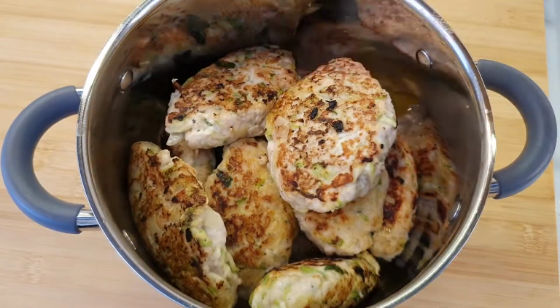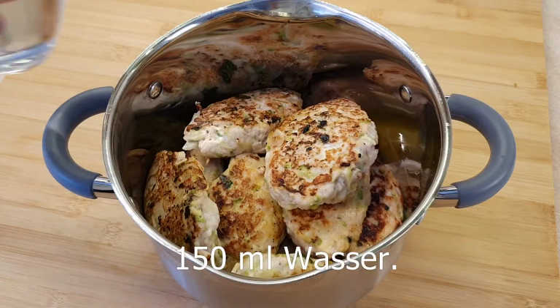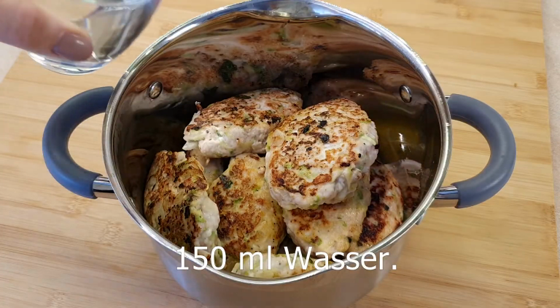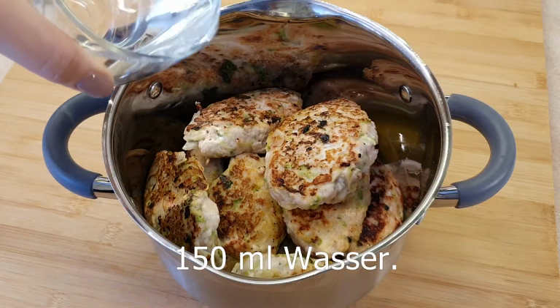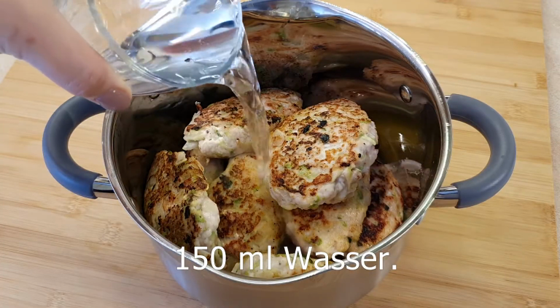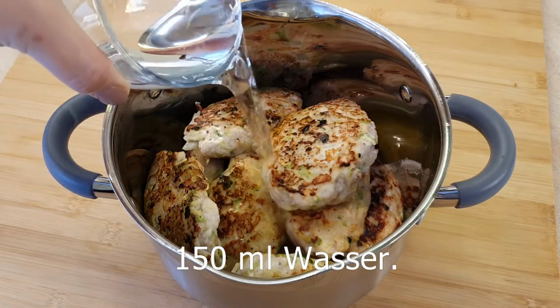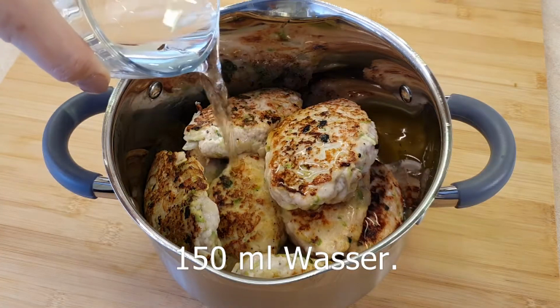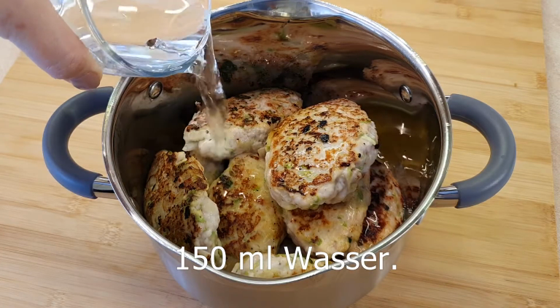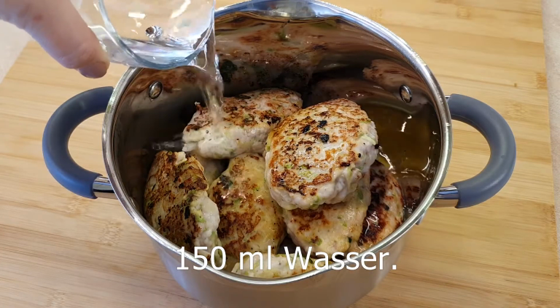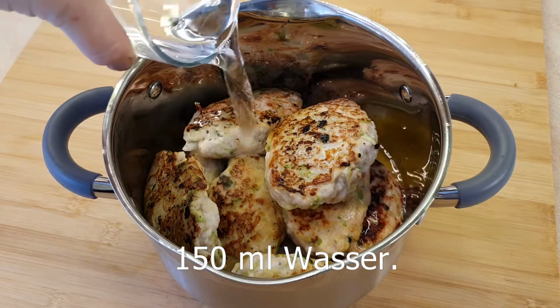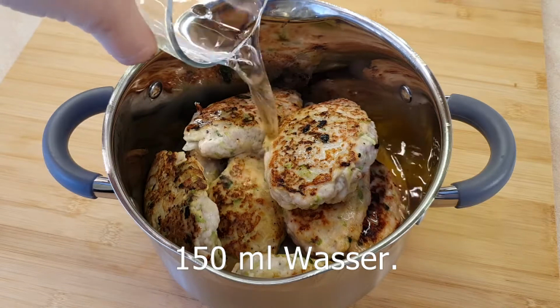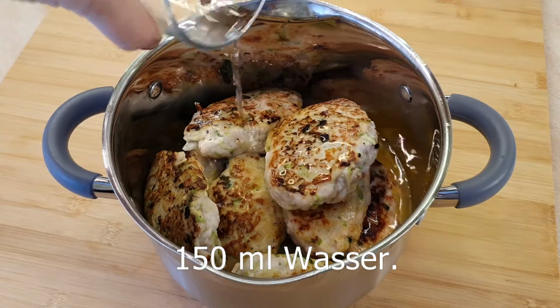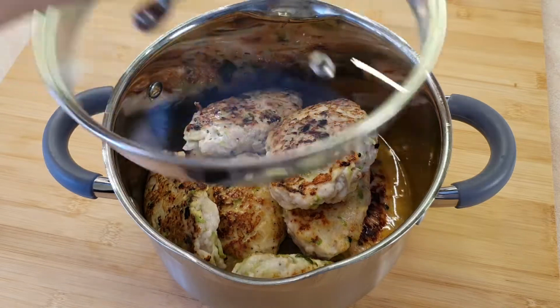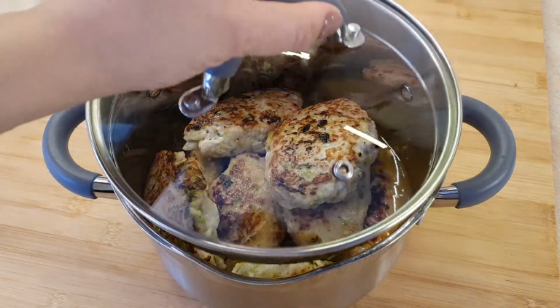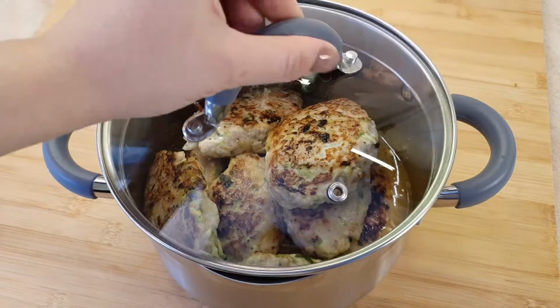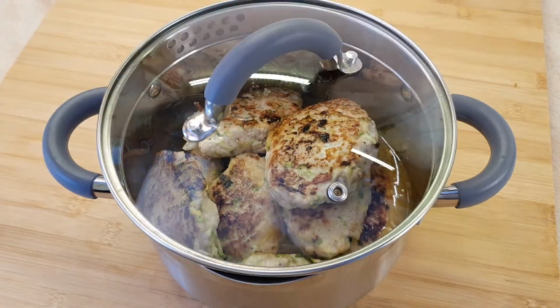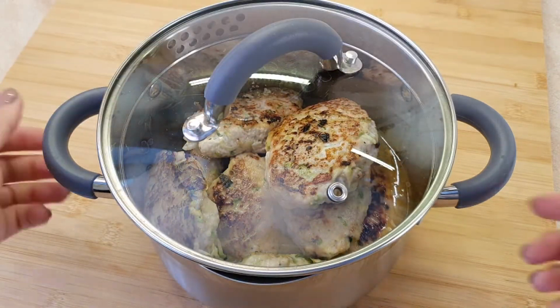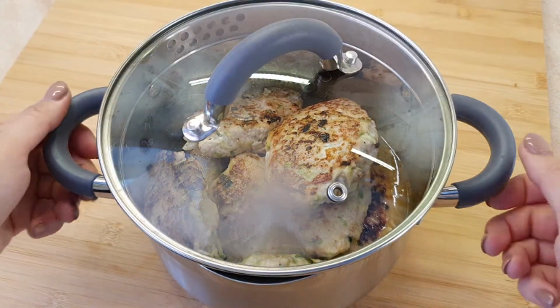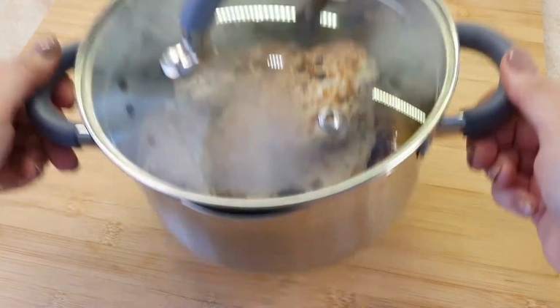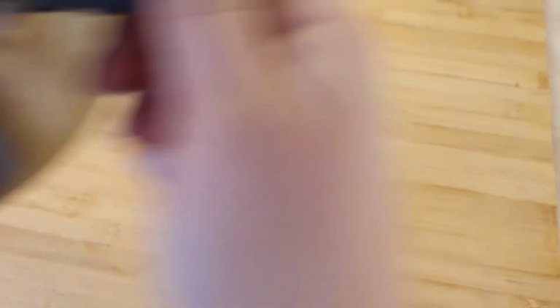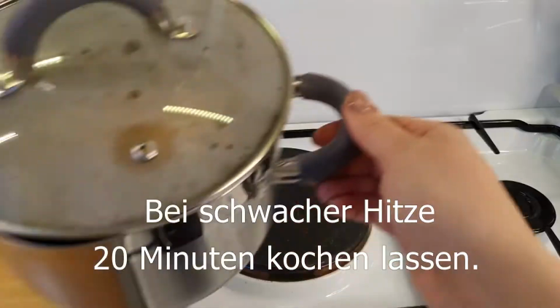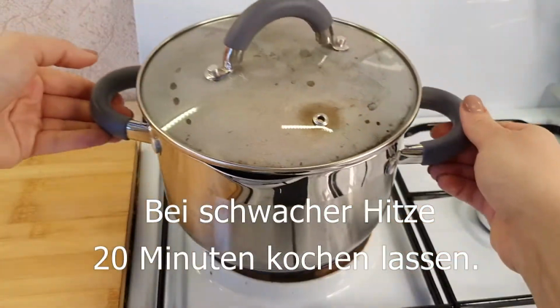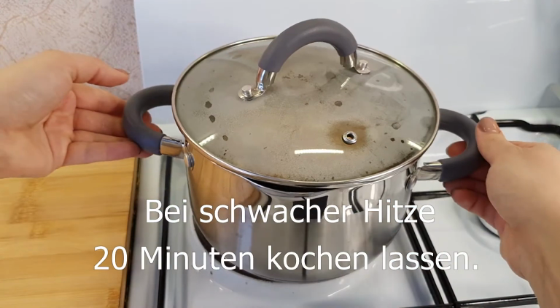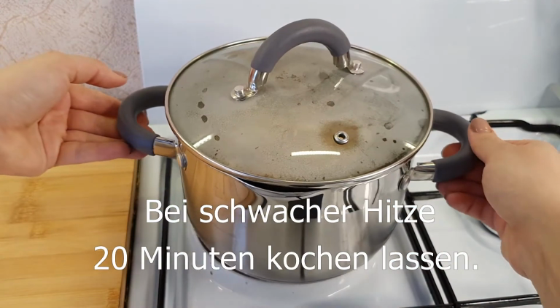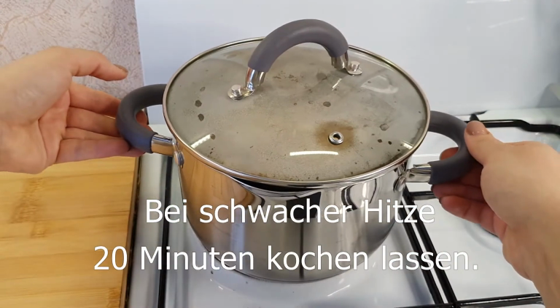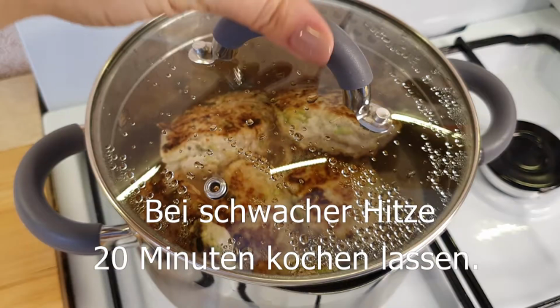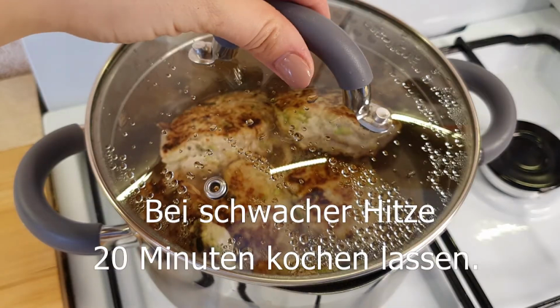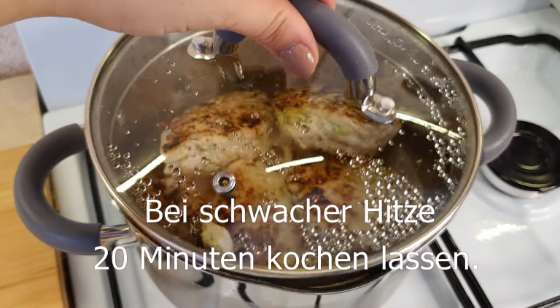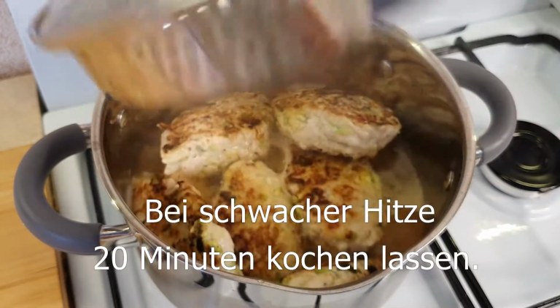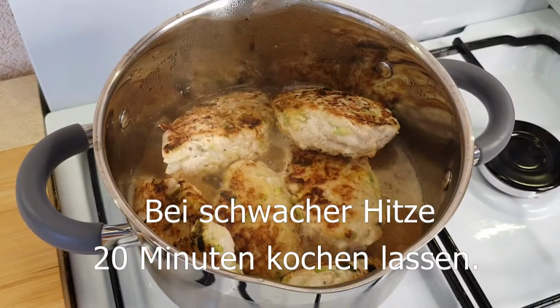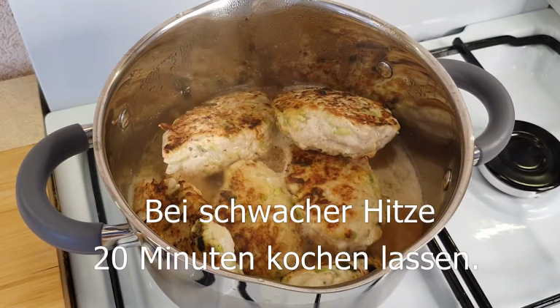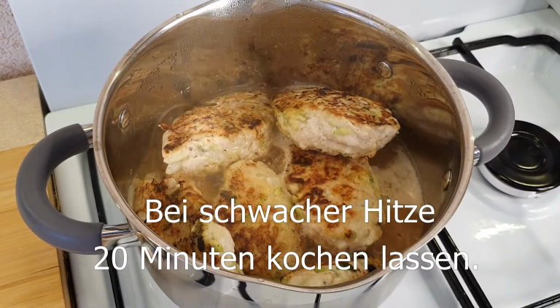Now let's pour it. It's very easy to pour it. It's so good to pour it. Let's pour it.